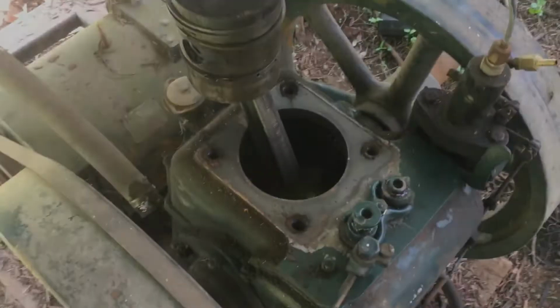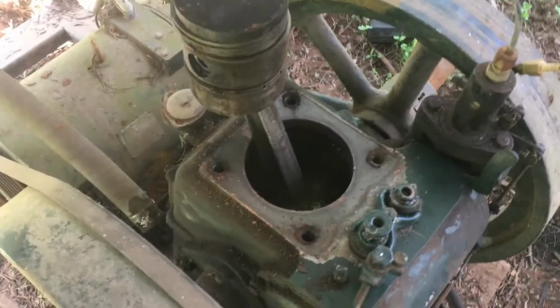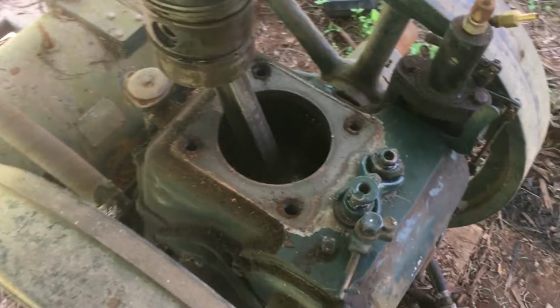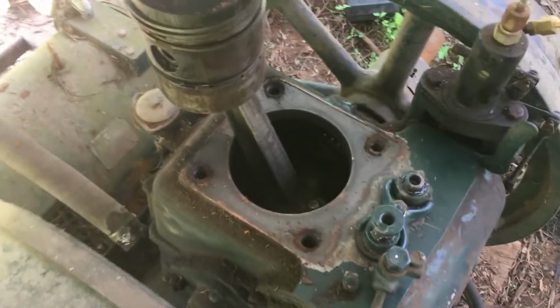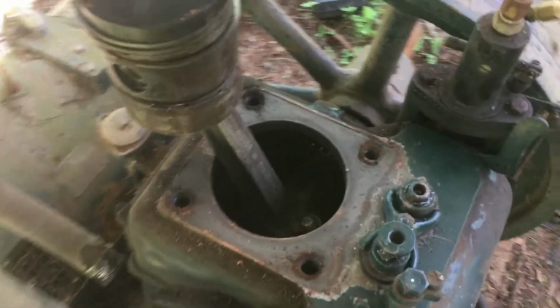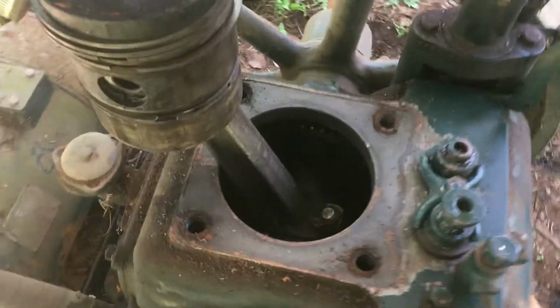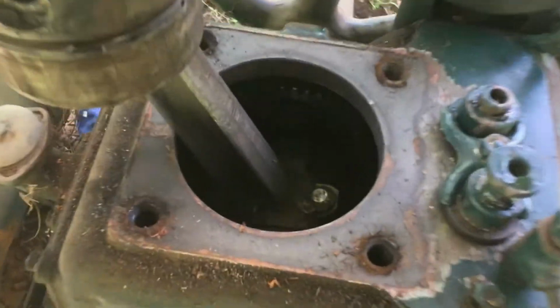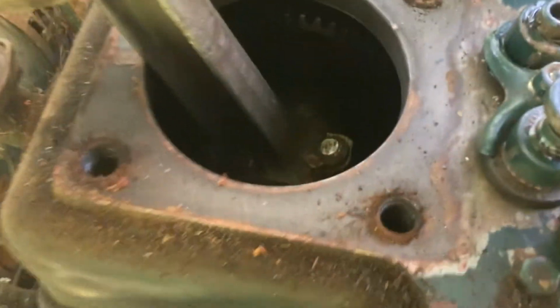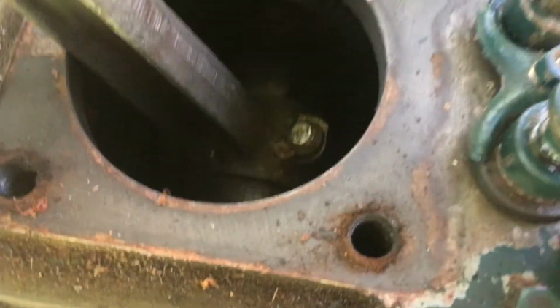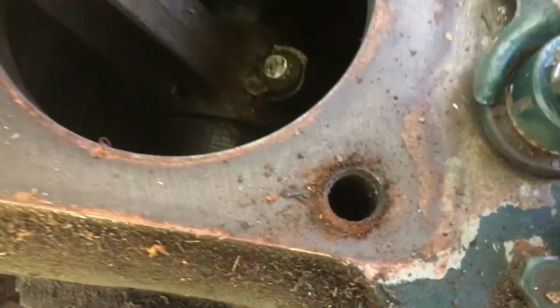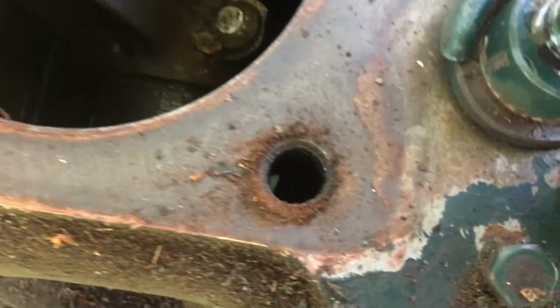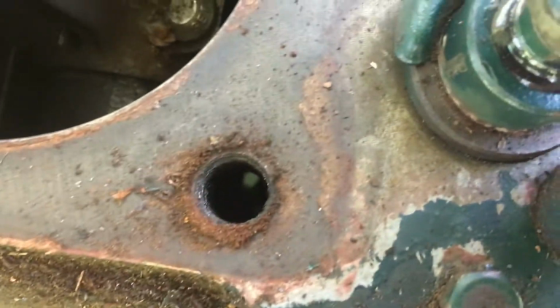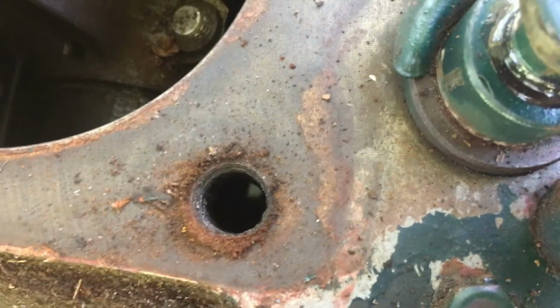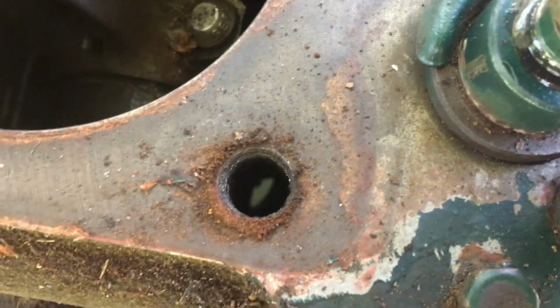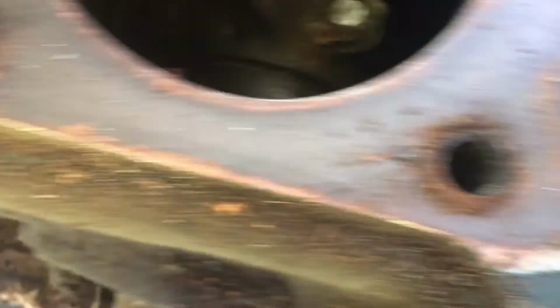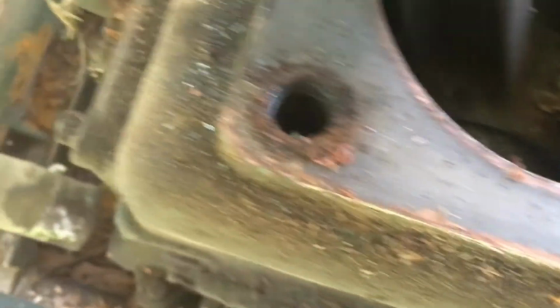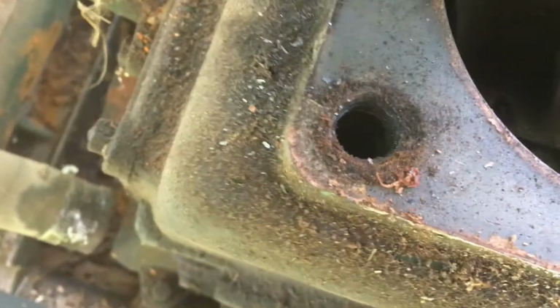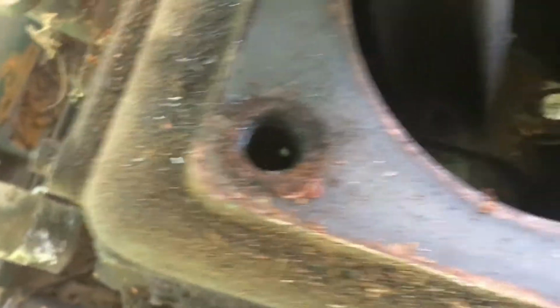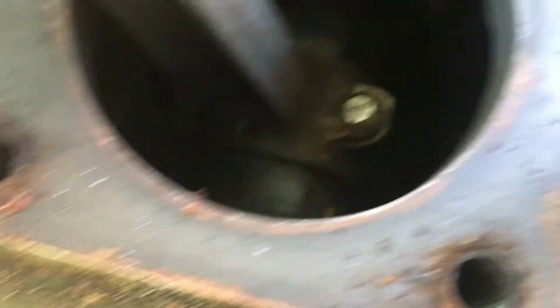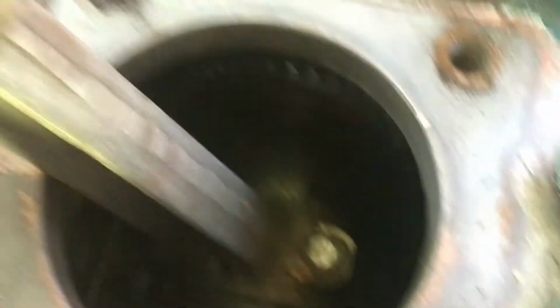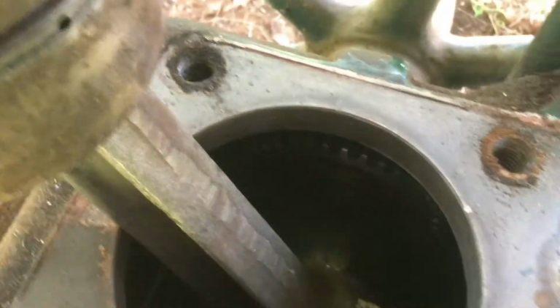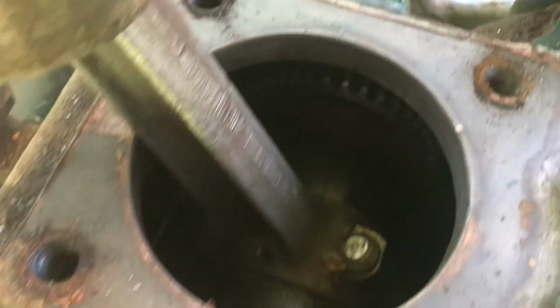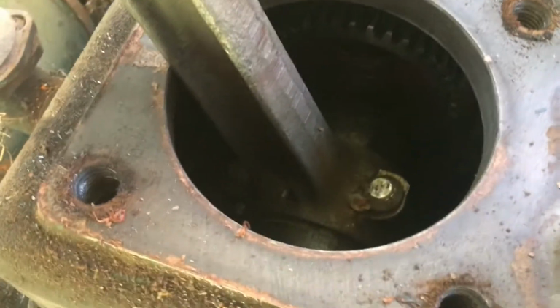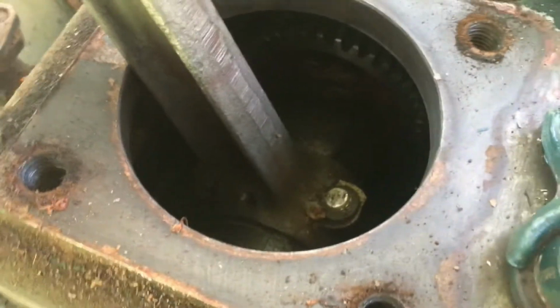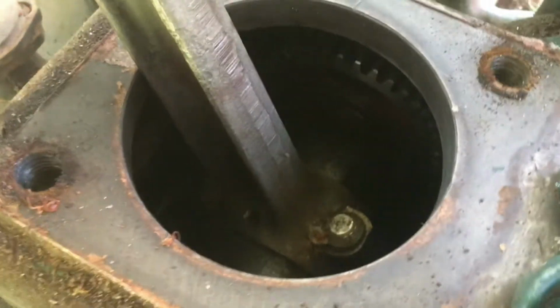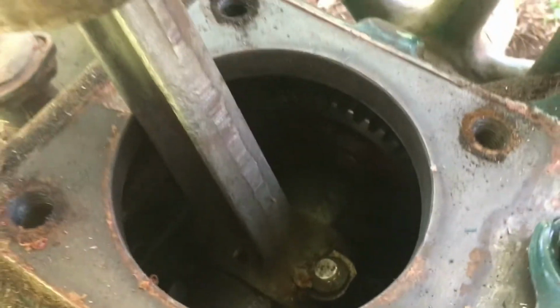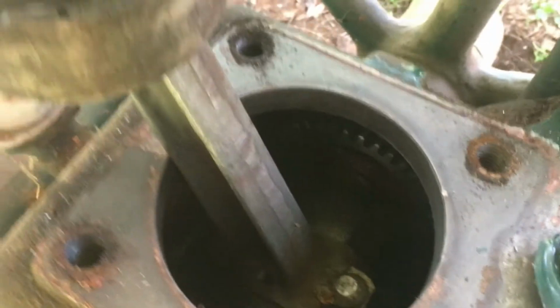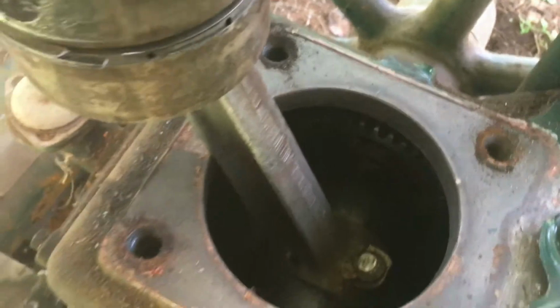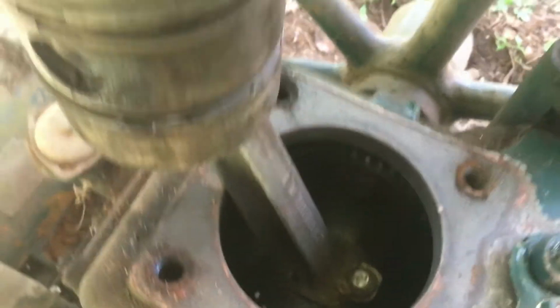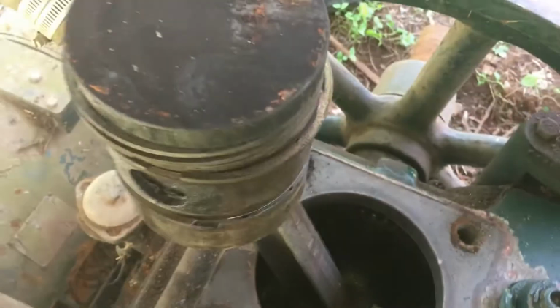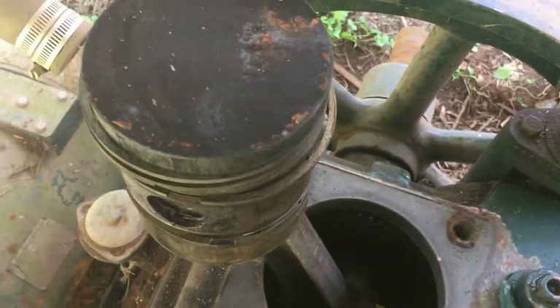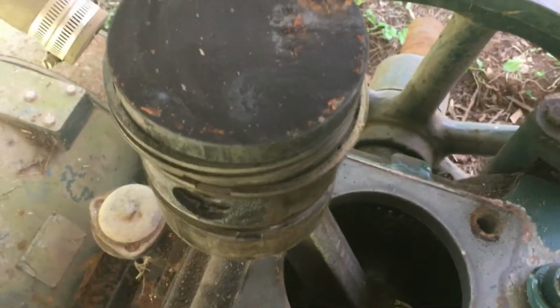Here's the crankcase with the studs removed. You can see they go right down into the crankcase — it's an open hole. So we've got to clean all this out, and of course we're going to change the oil and scrub out the inside of the crankcase when we're done.